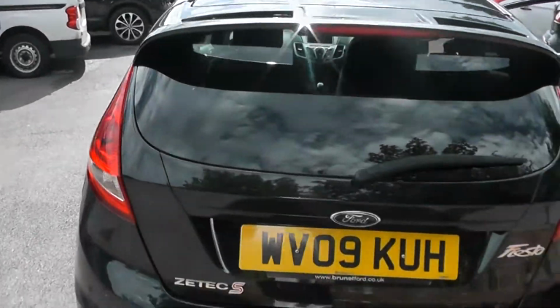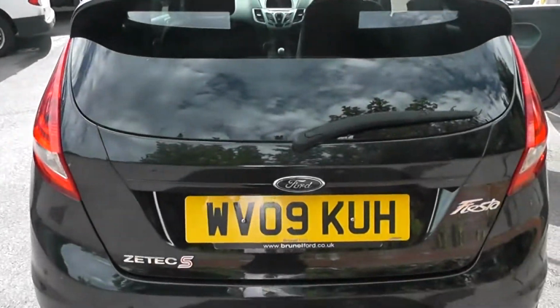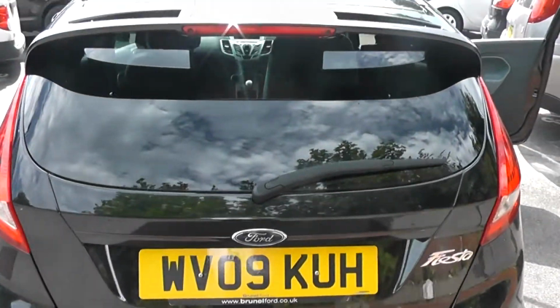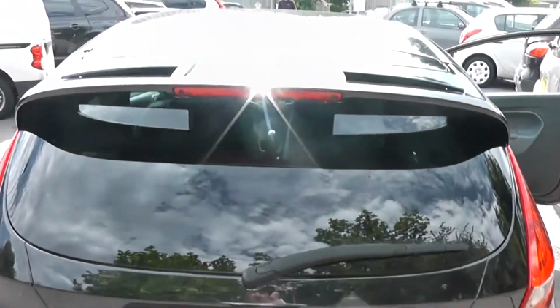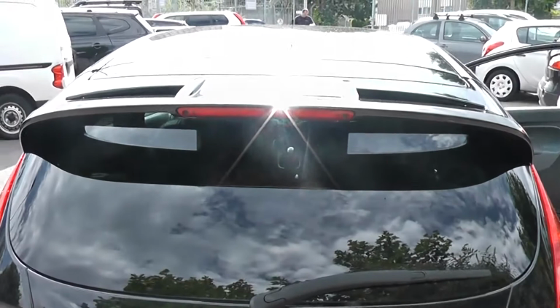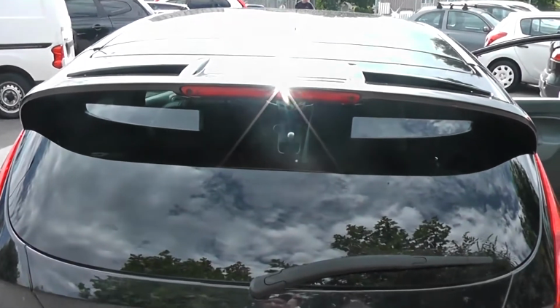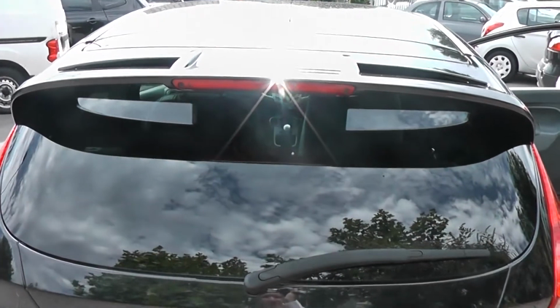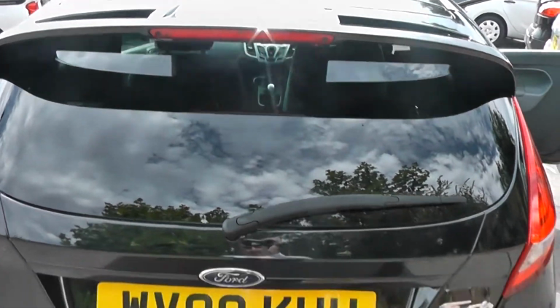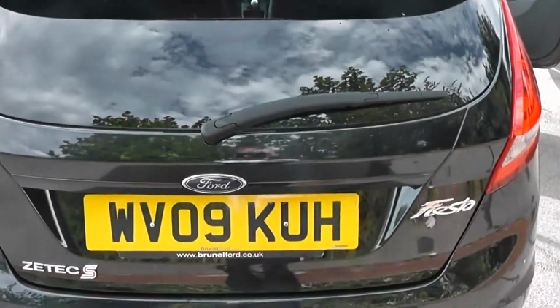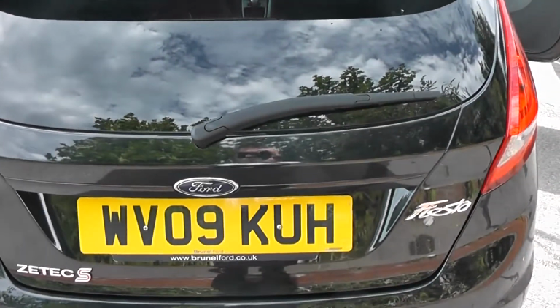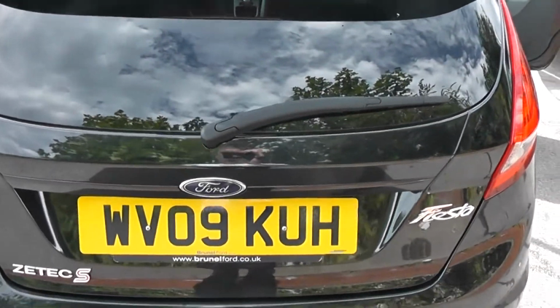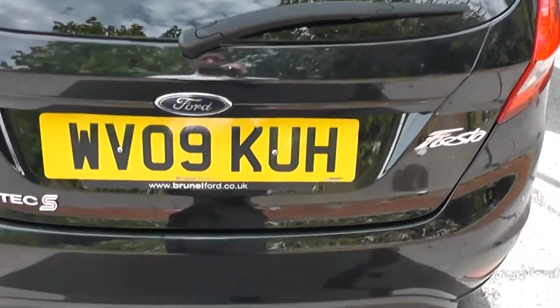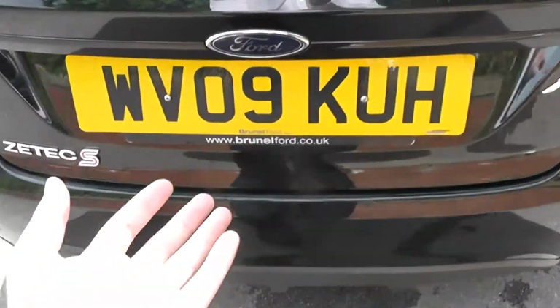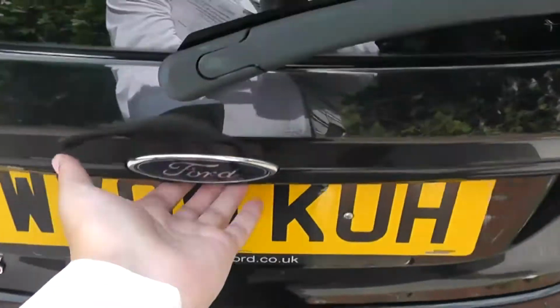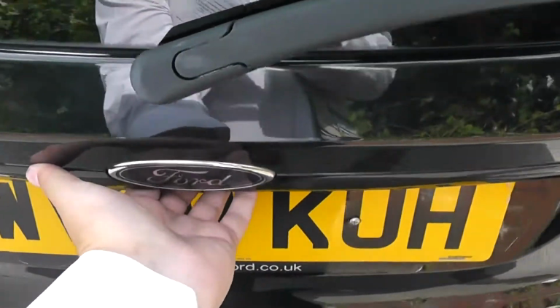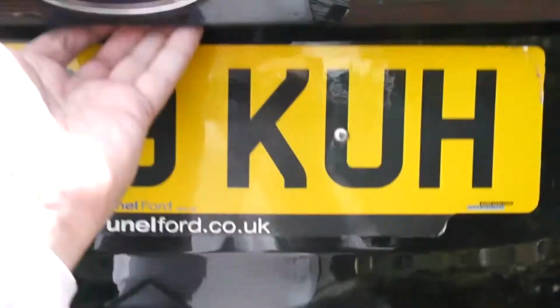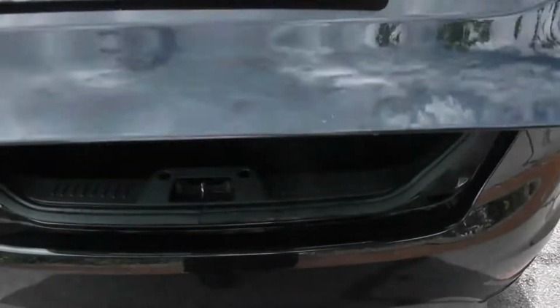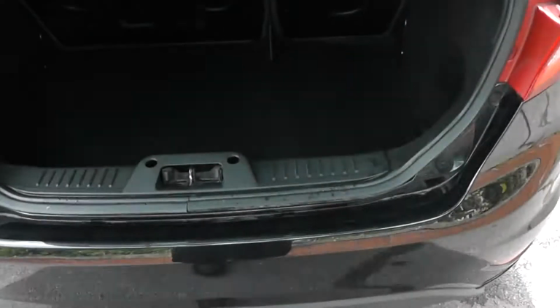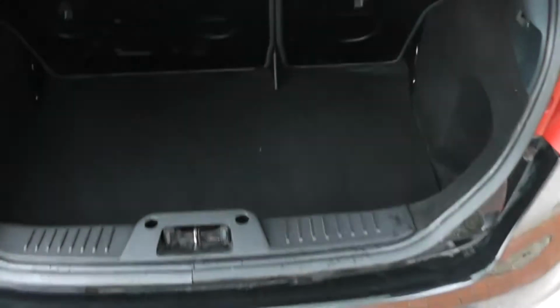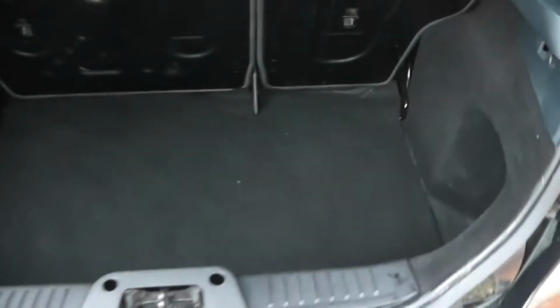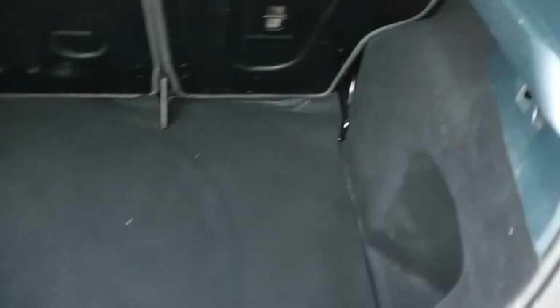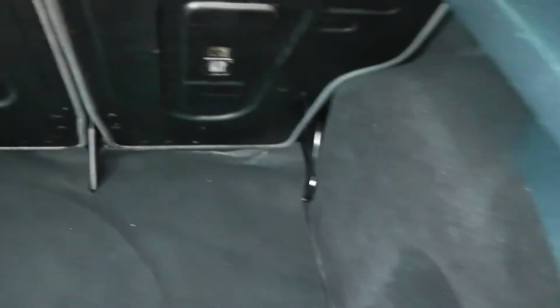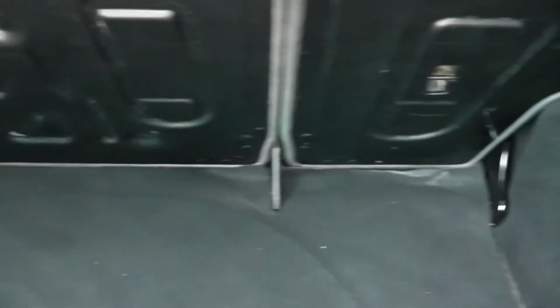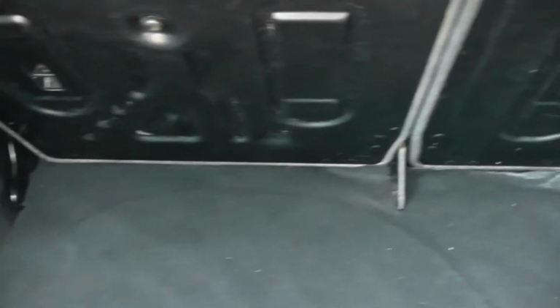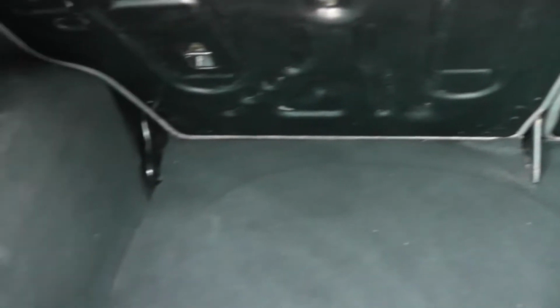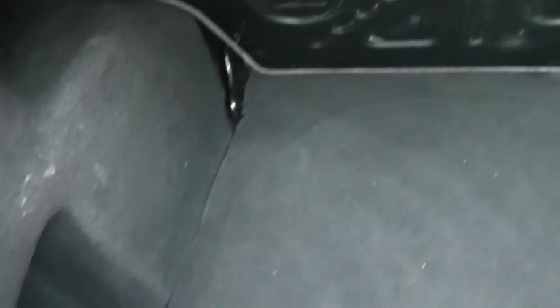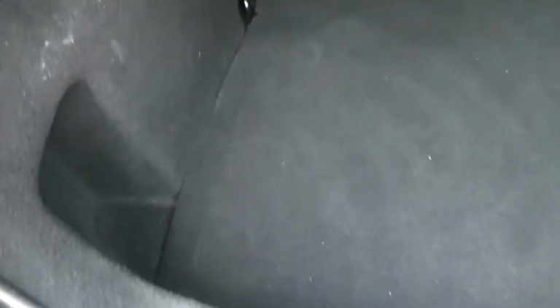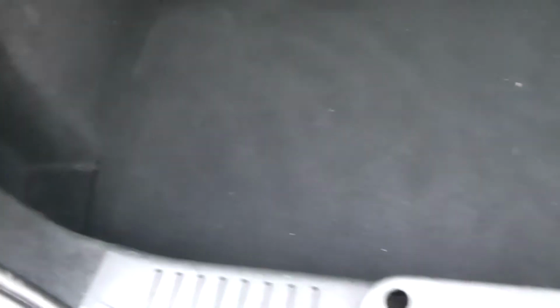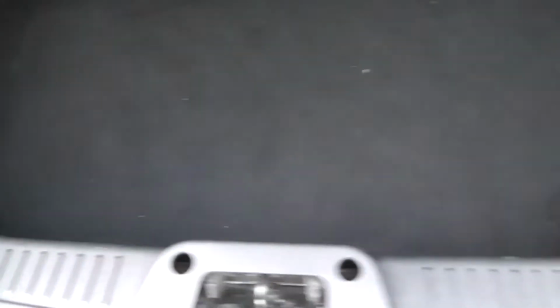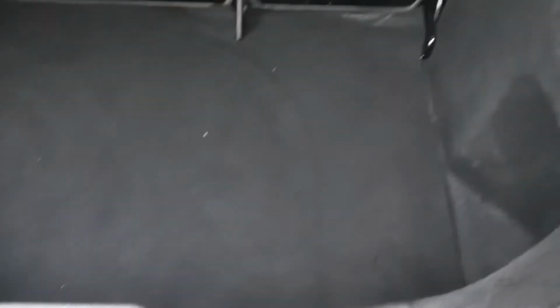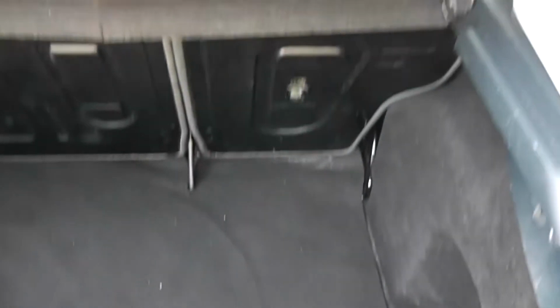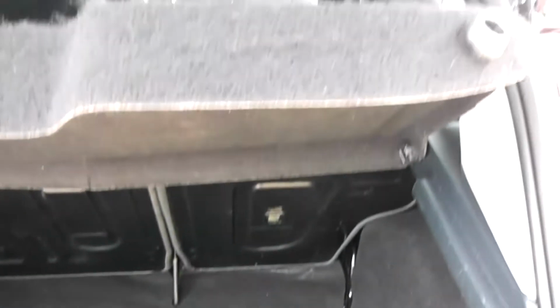Integrated into that spoiler, we have a high-level third brake light and rear wiper blade. If you take a look into the boot, it's a reasonably-sized boot, it's quite deep, and it also has a parcel shelf.